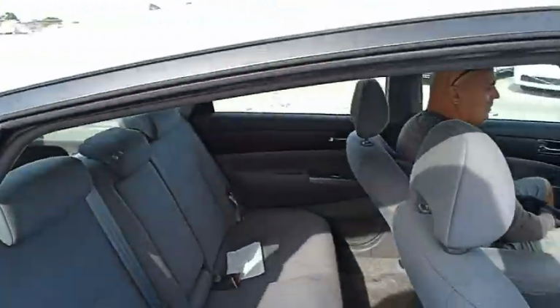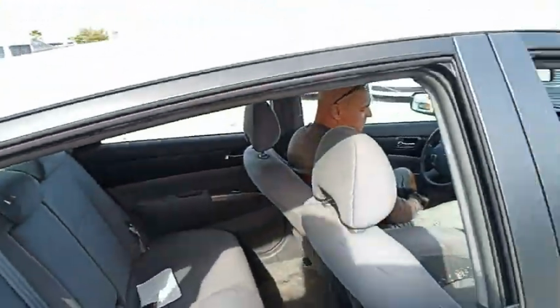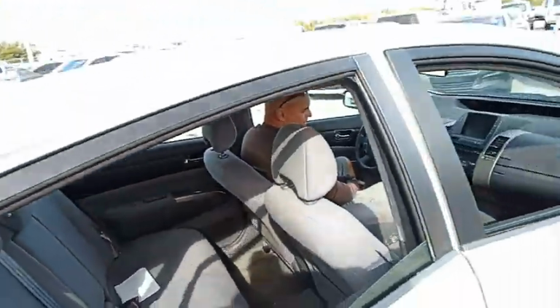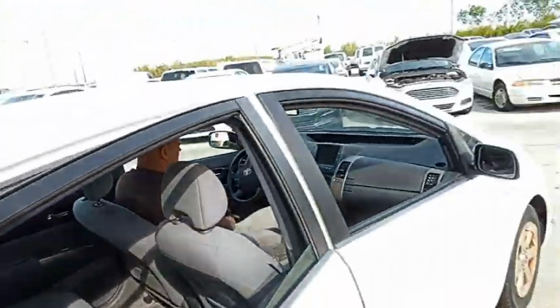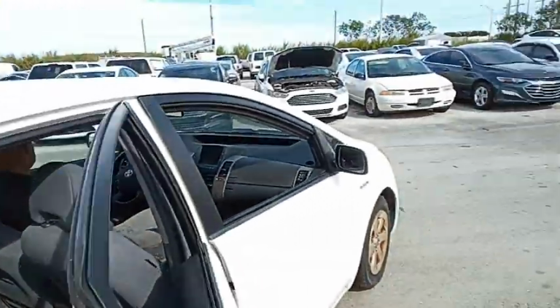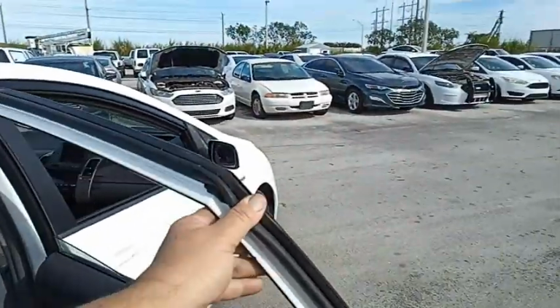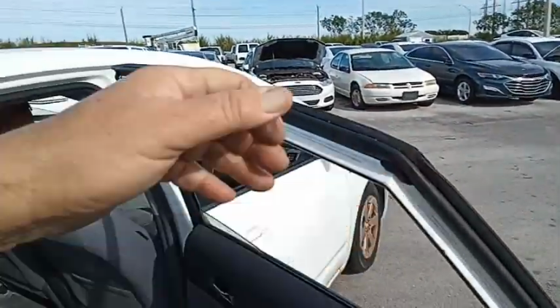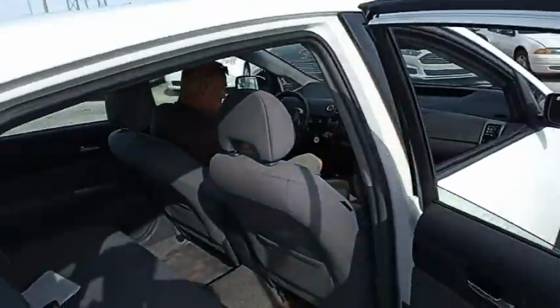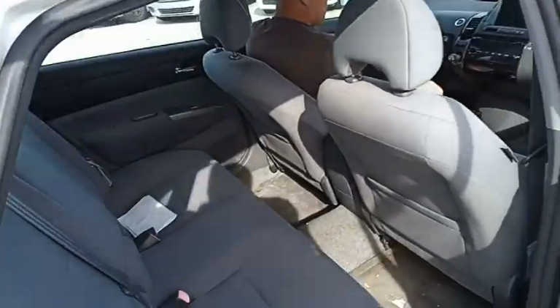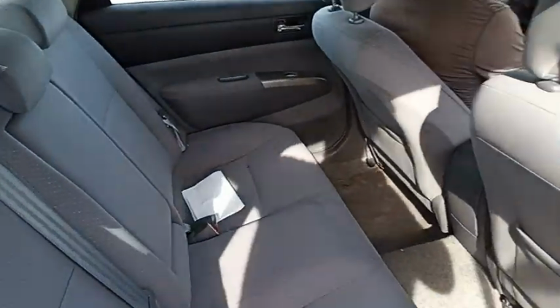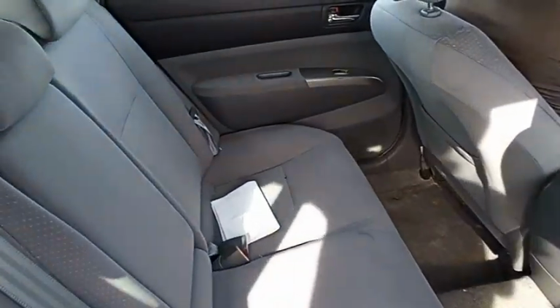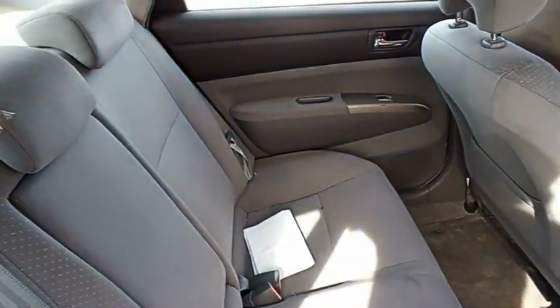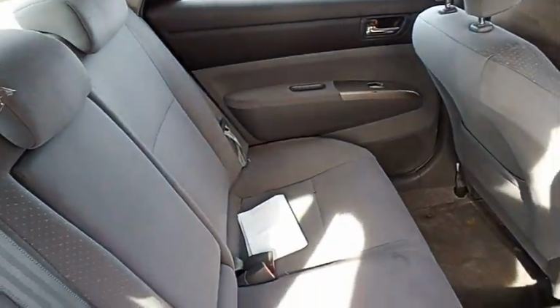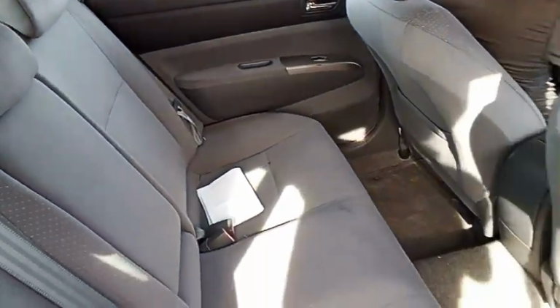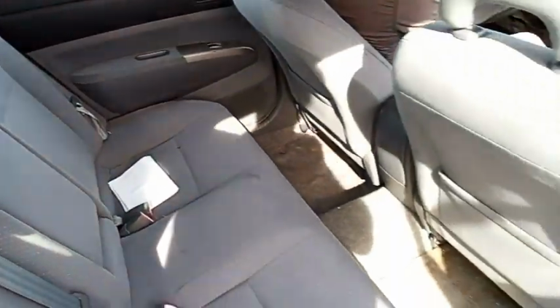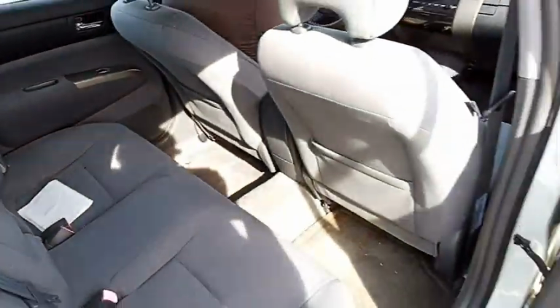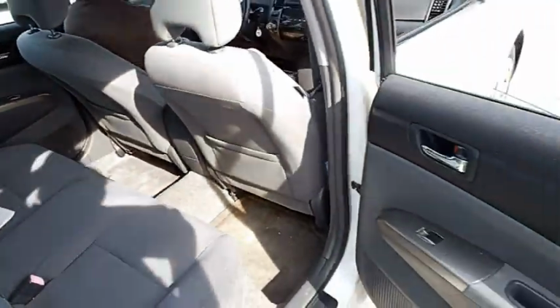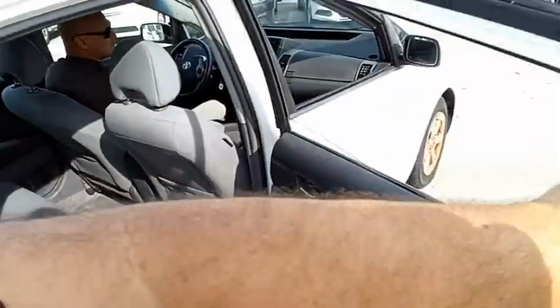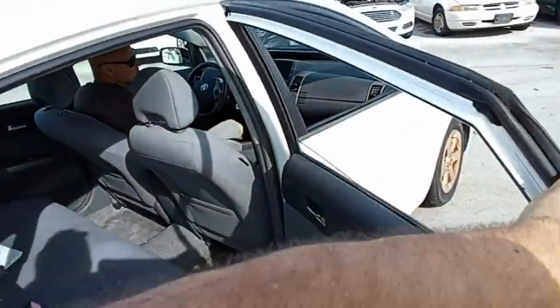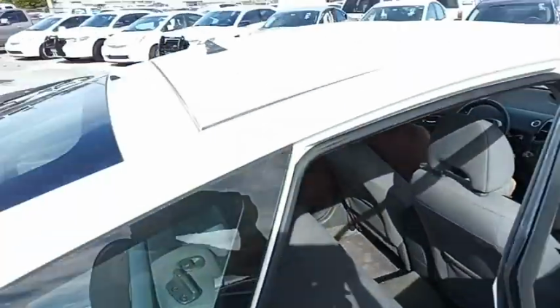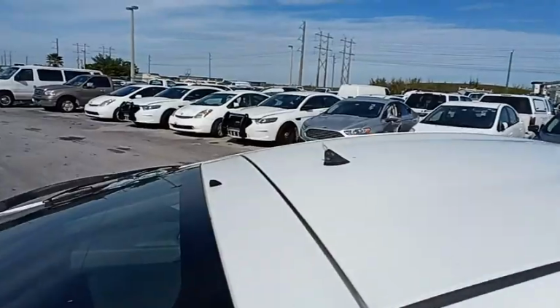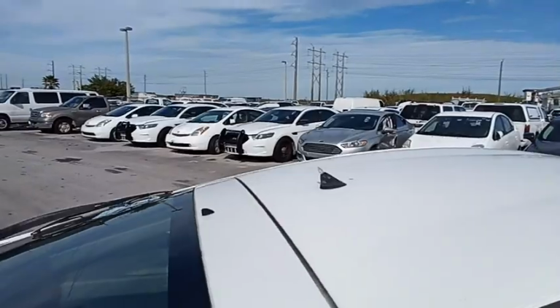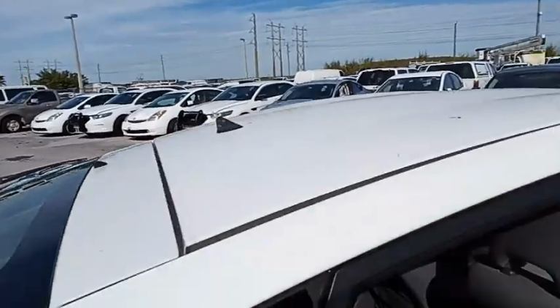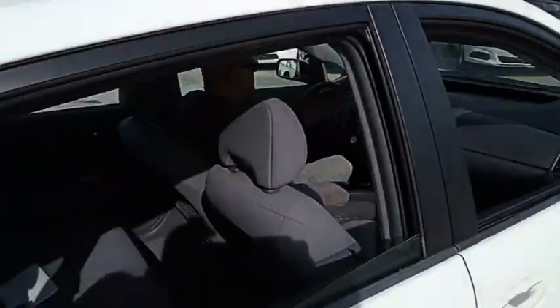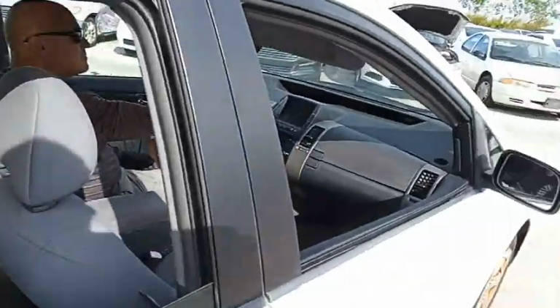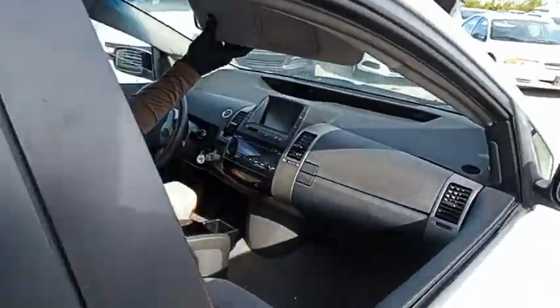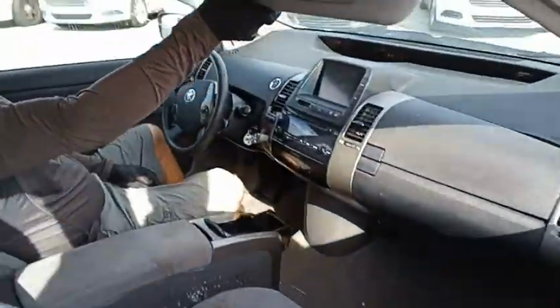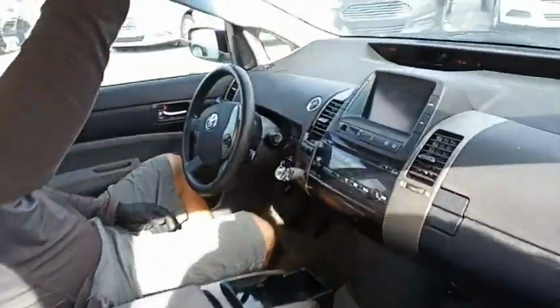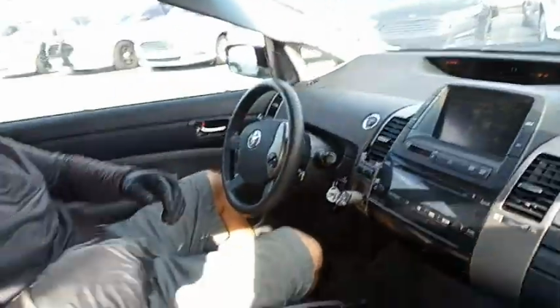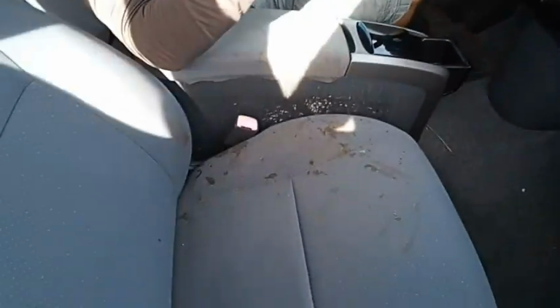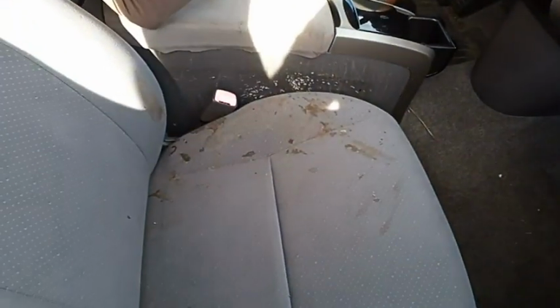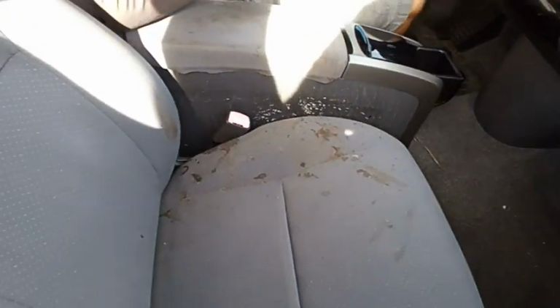Let's take a look at the back seat. The antenna is missing. Let's take a look inside — the seat's really dirty, guys.